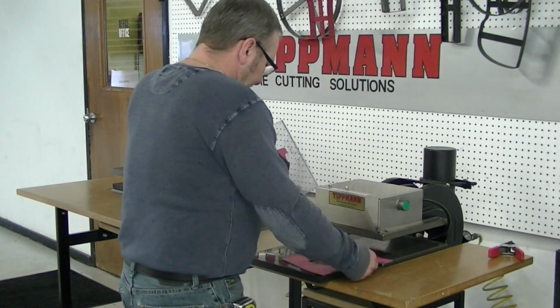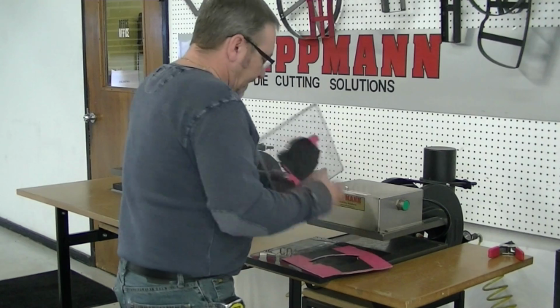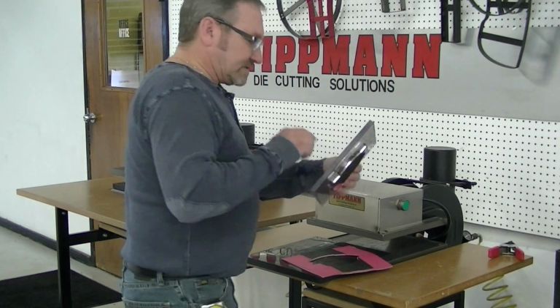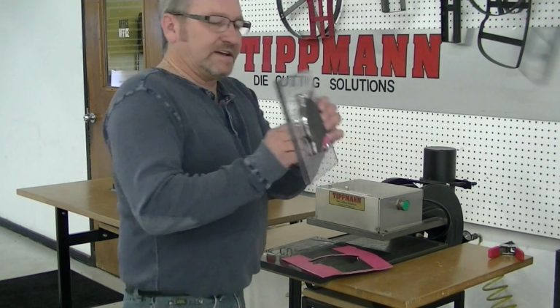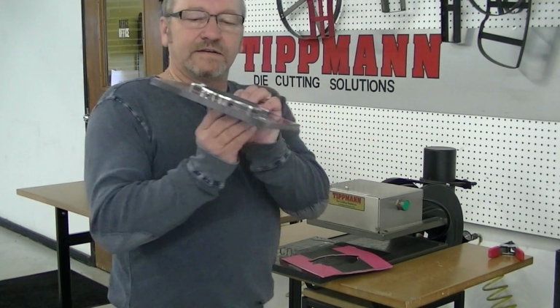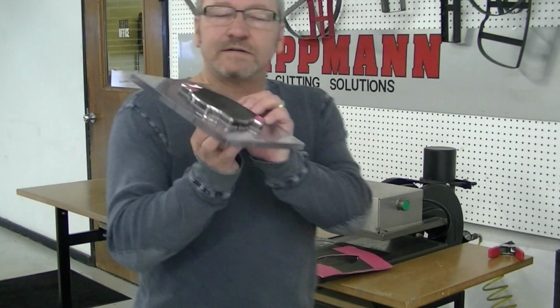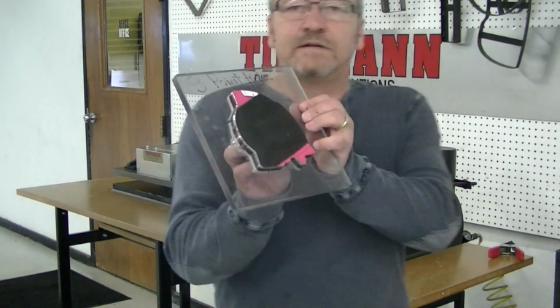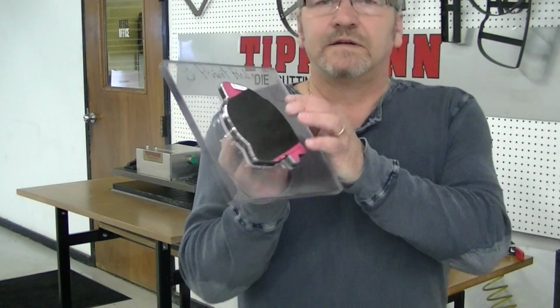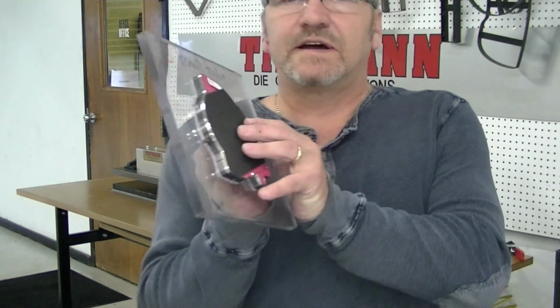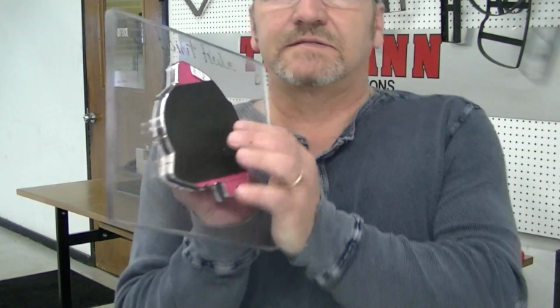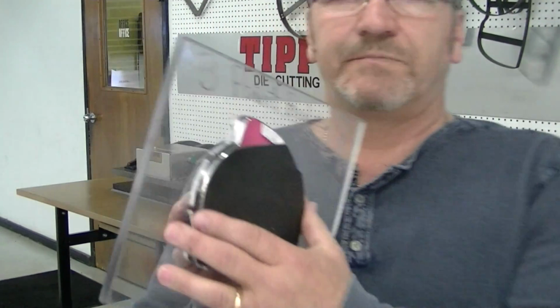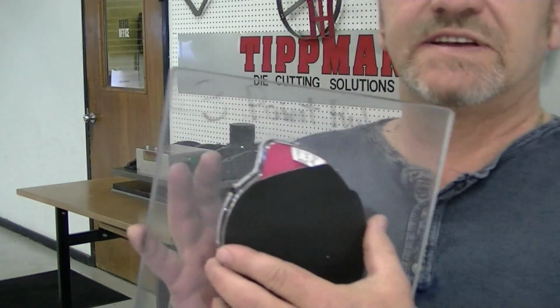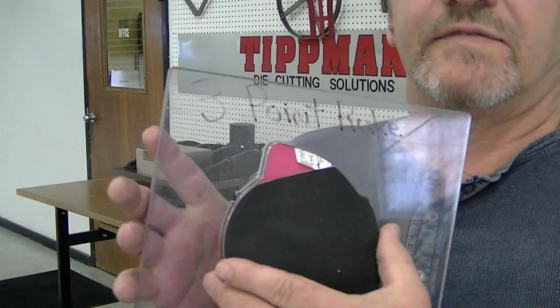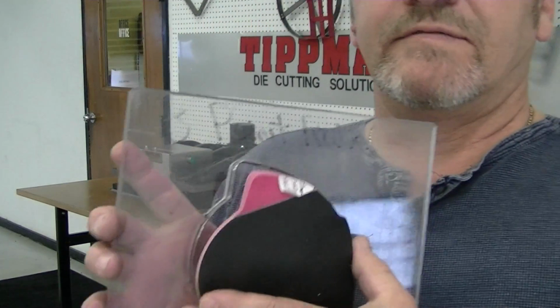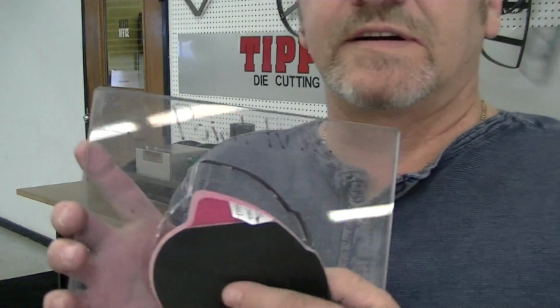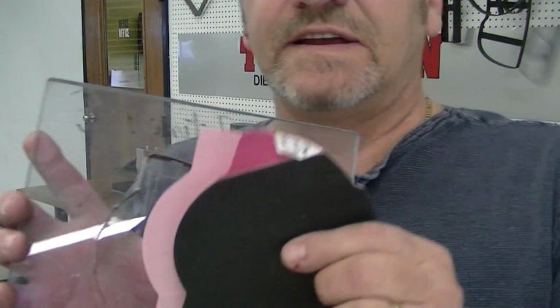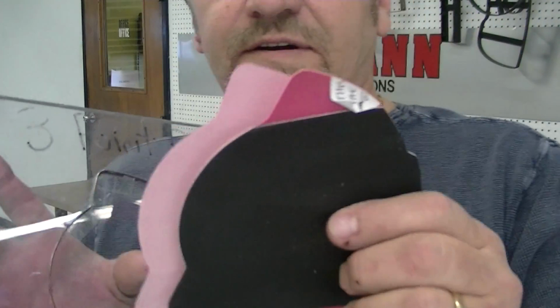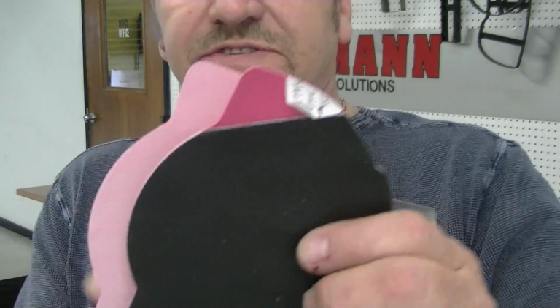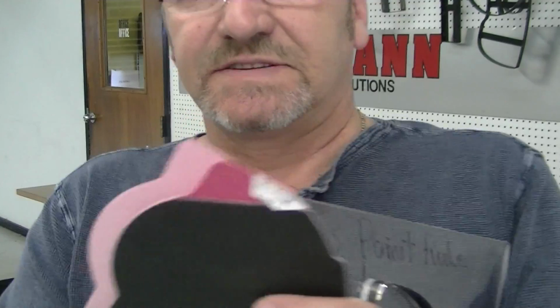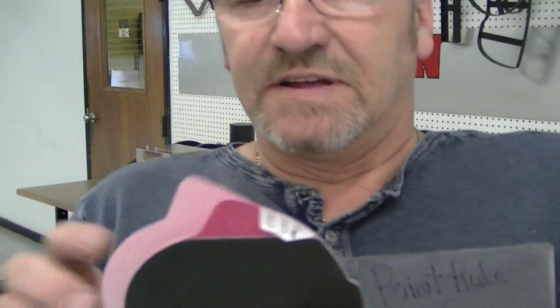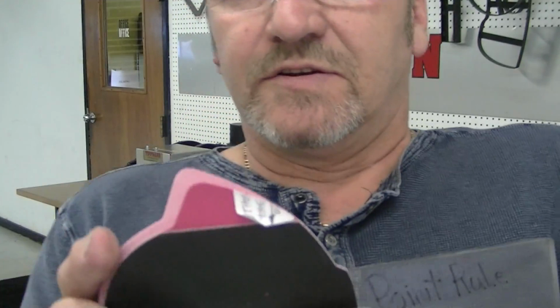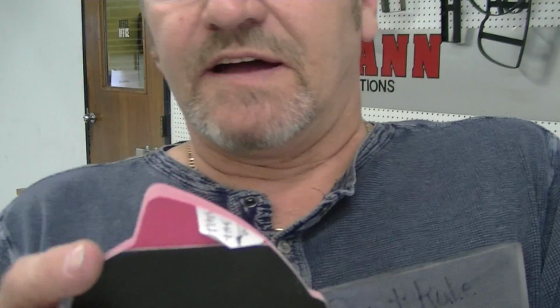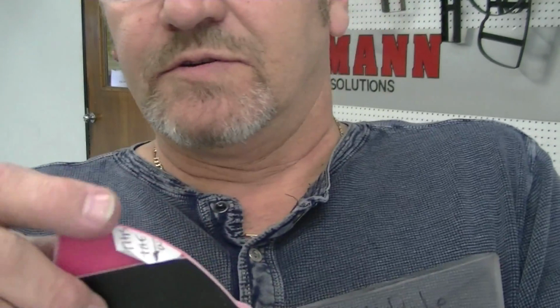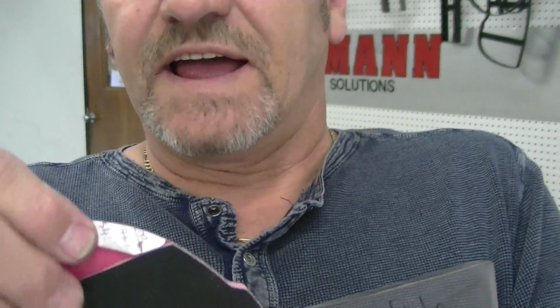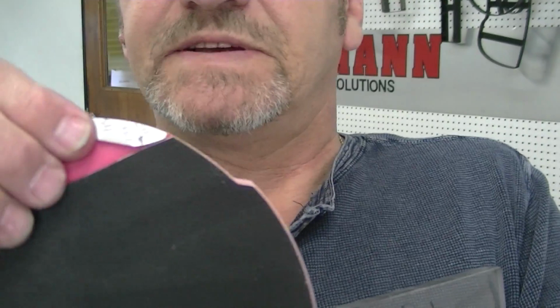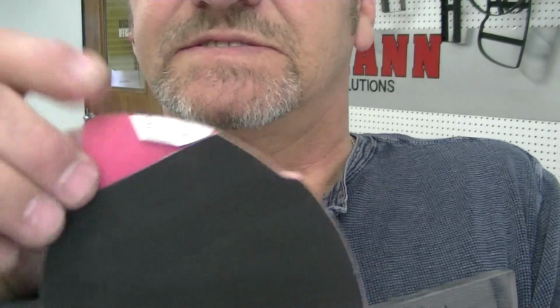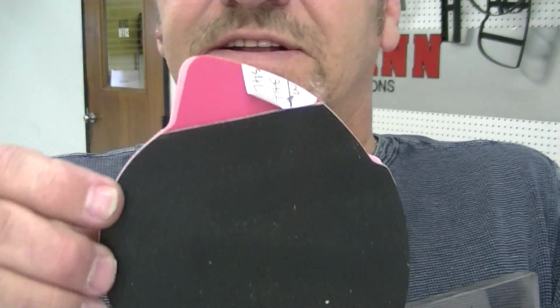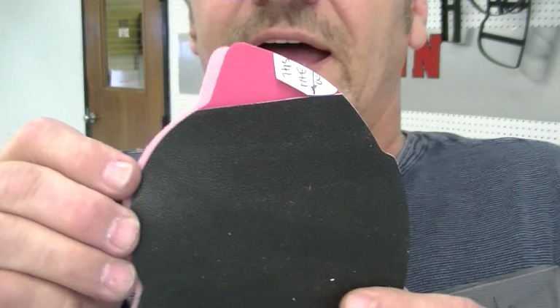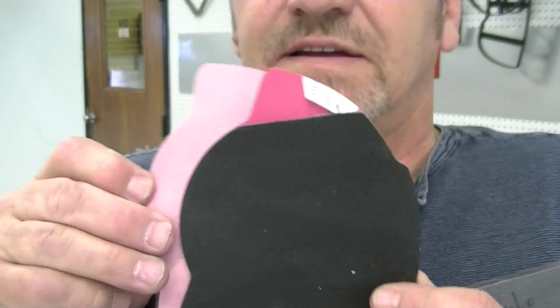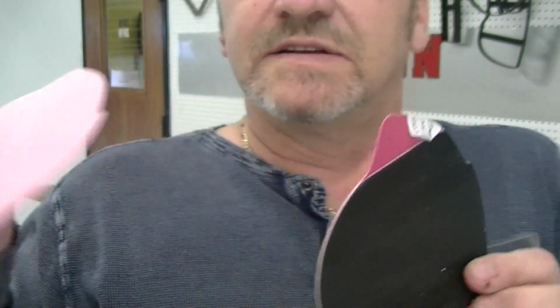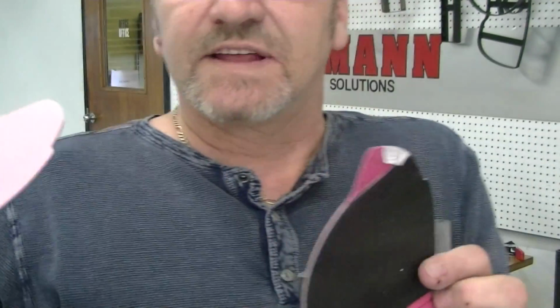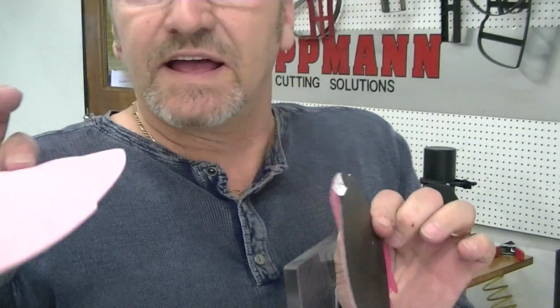And as you can see, you cut the piece out very, very clean, very precise. You're going to have two exact pieces back to back, just like that.